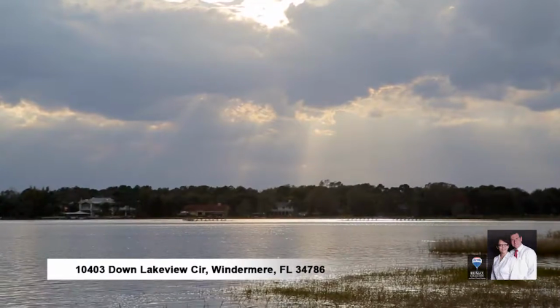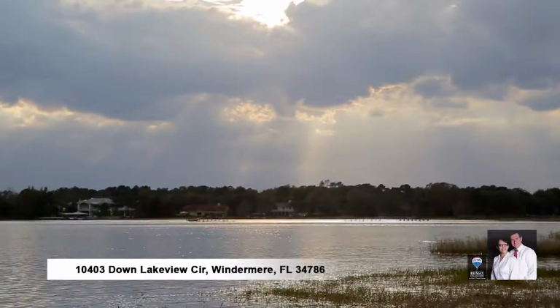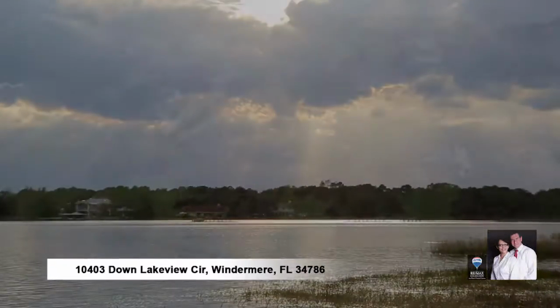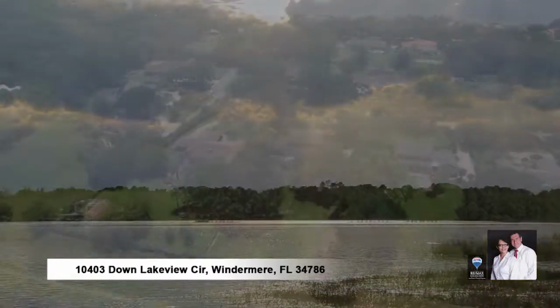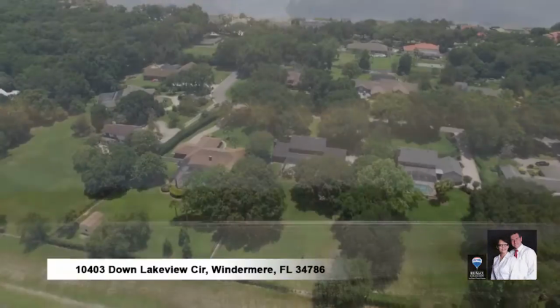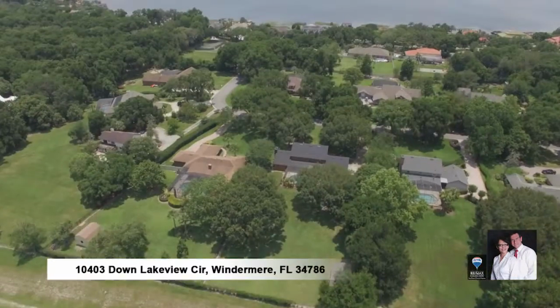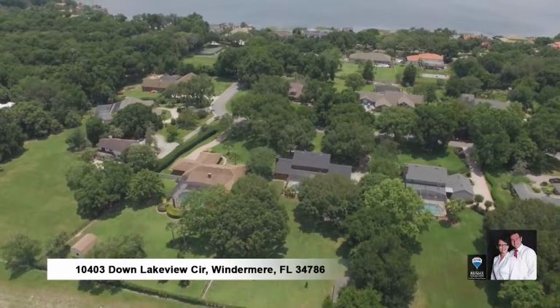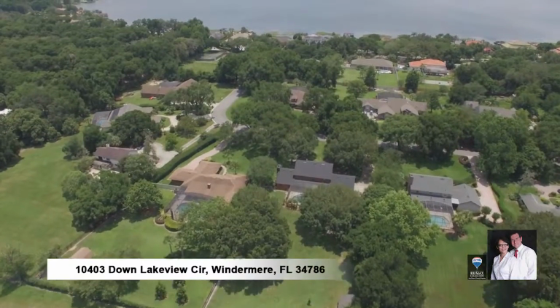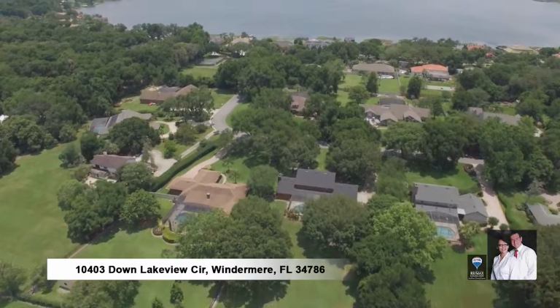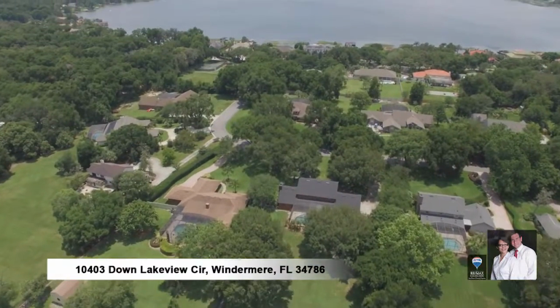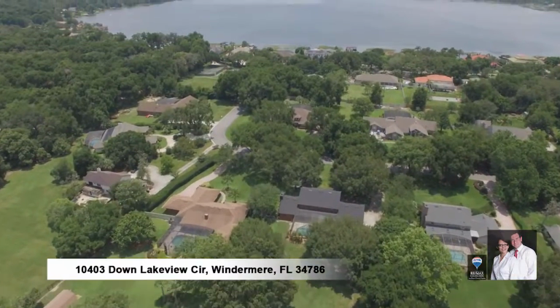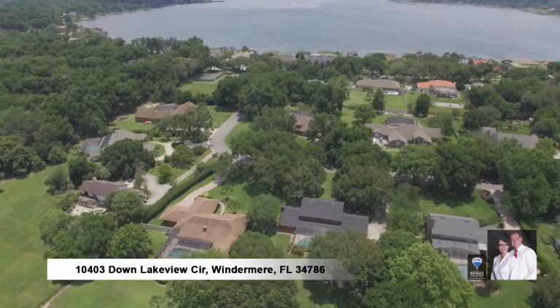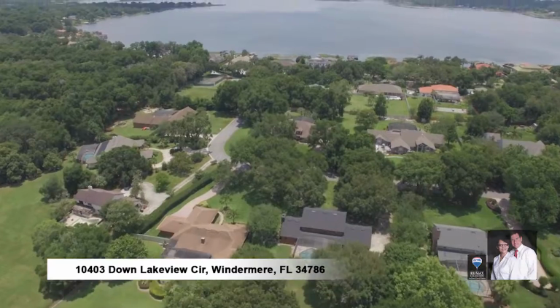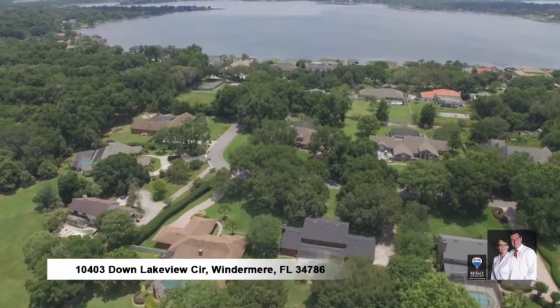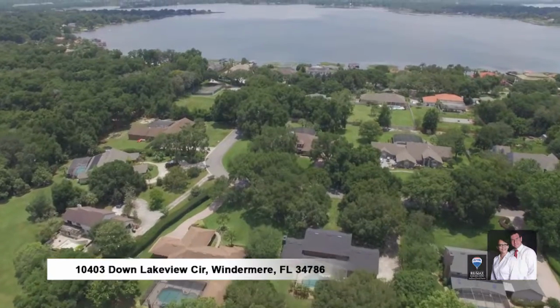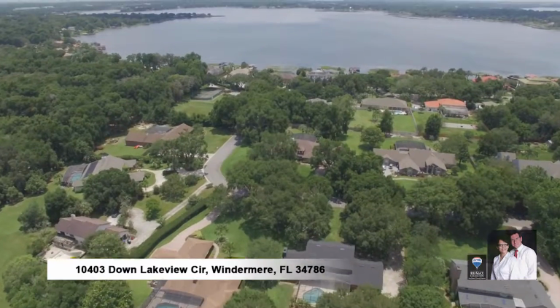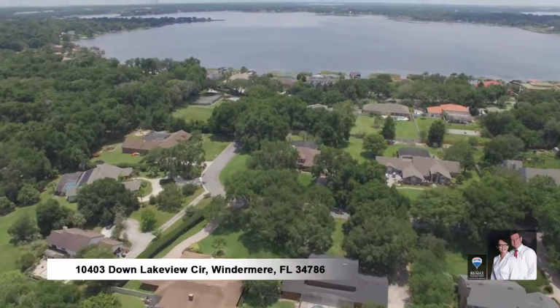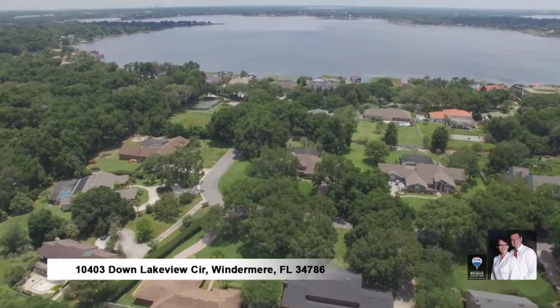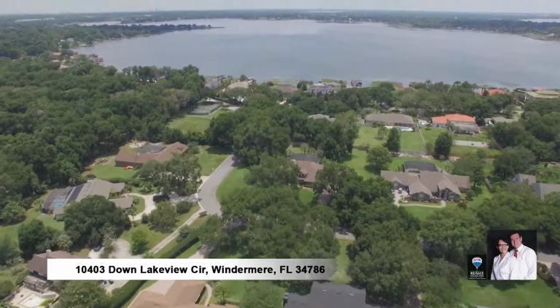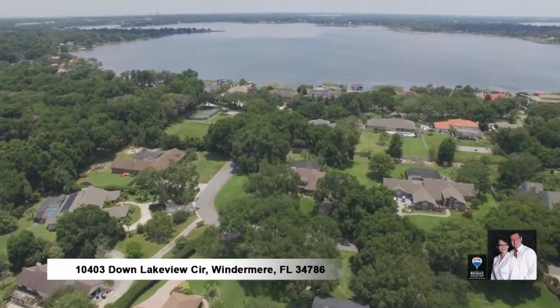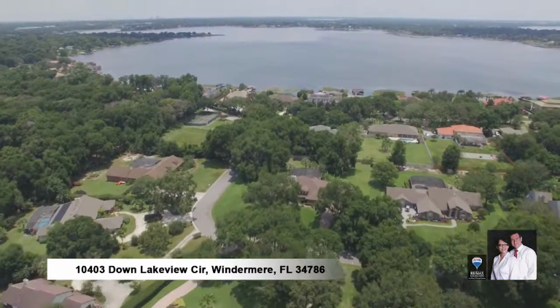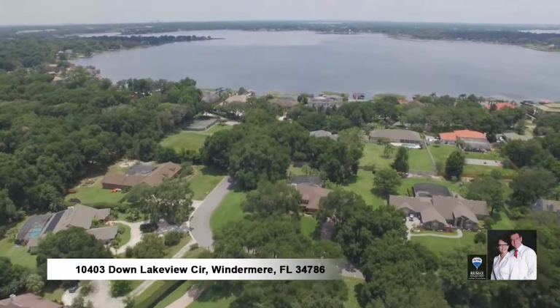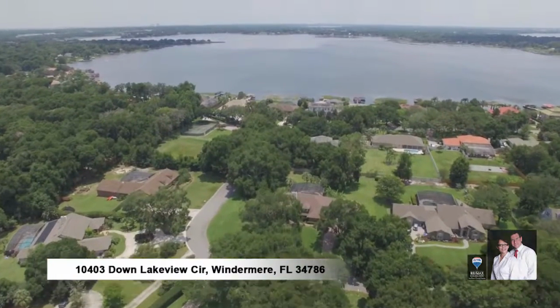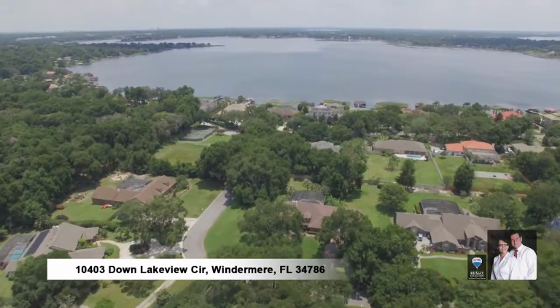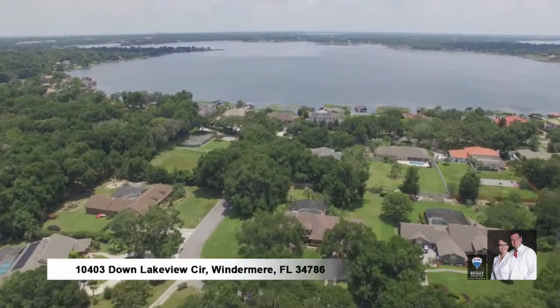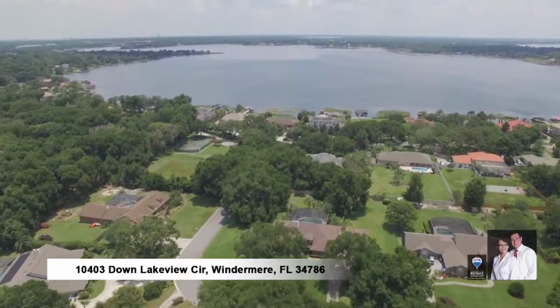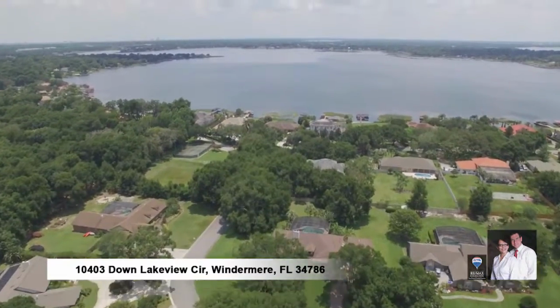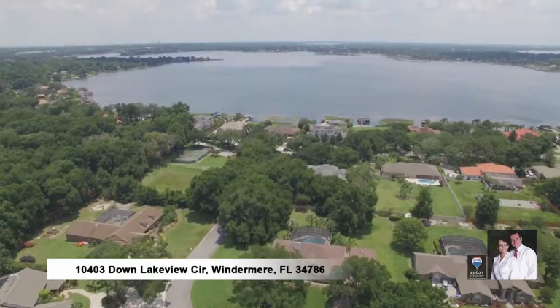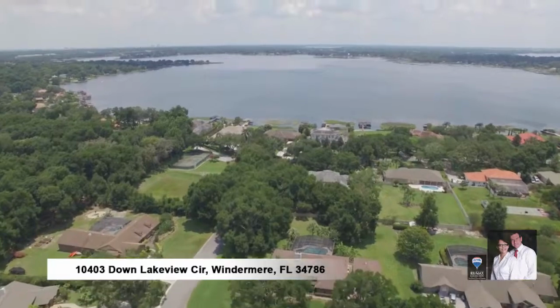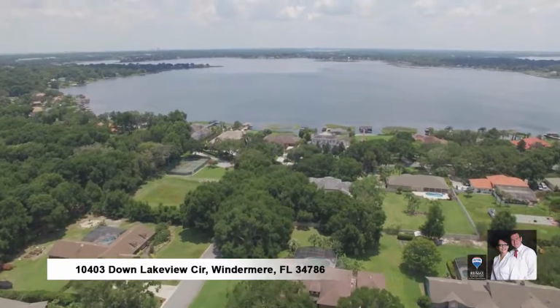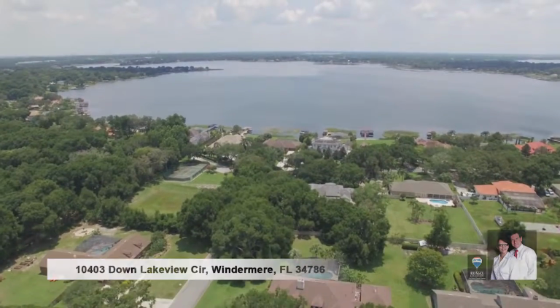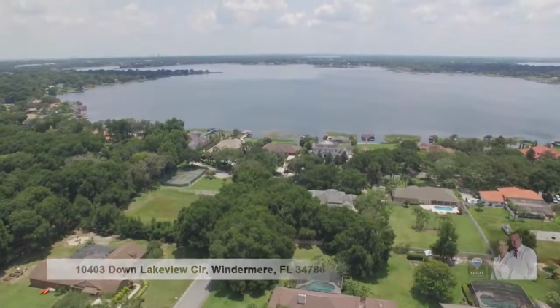Only three miles from downtown Windermere with boutiques, farmer's market, ice cream parlor, and that charming small-town feel. Call today to schedule your showing.